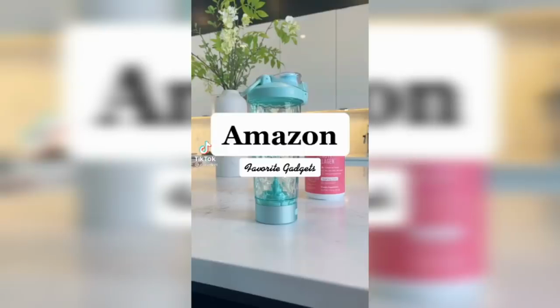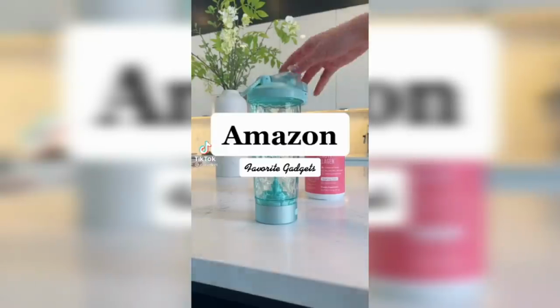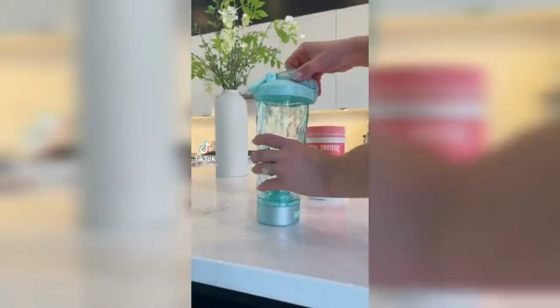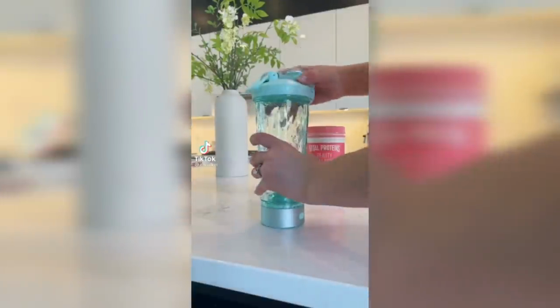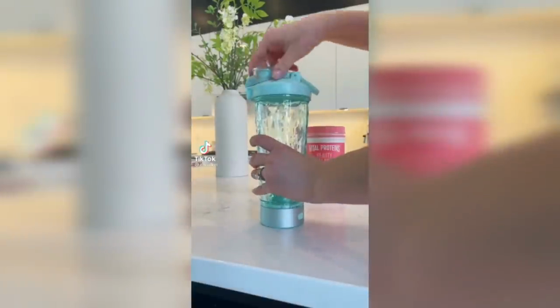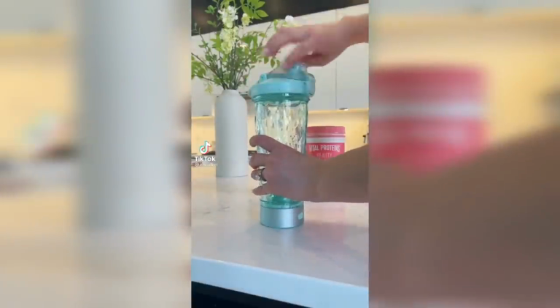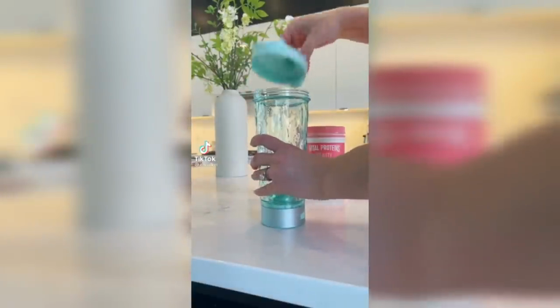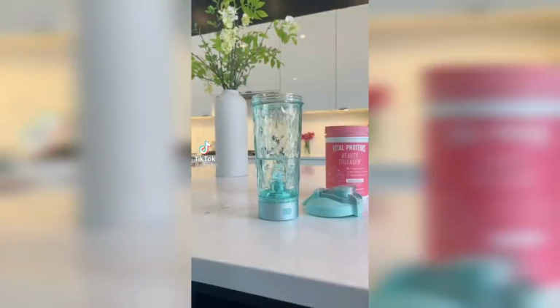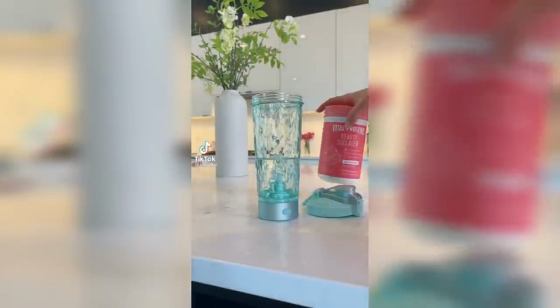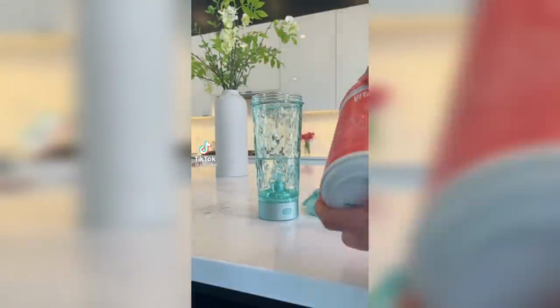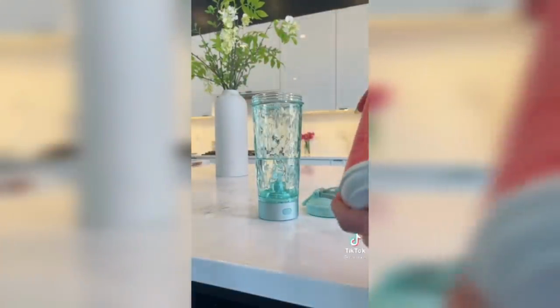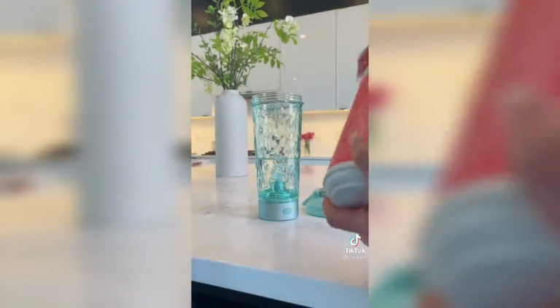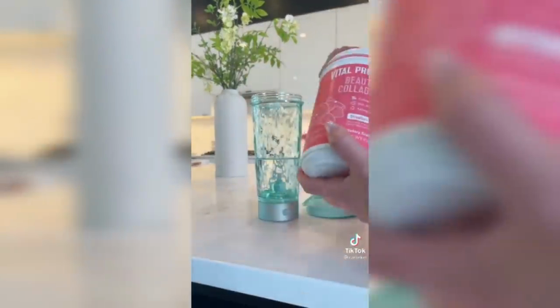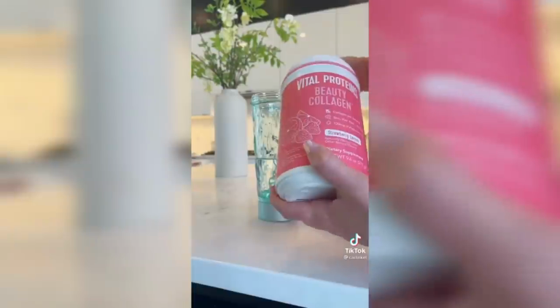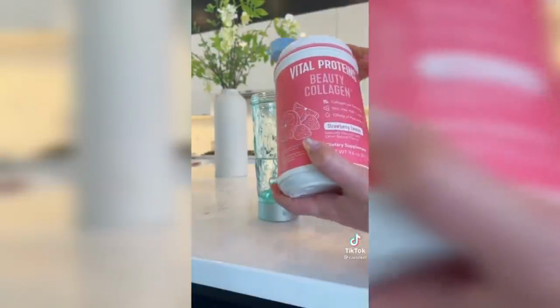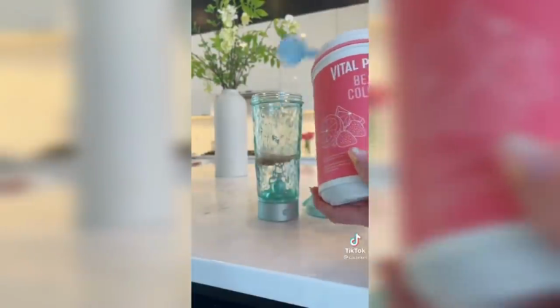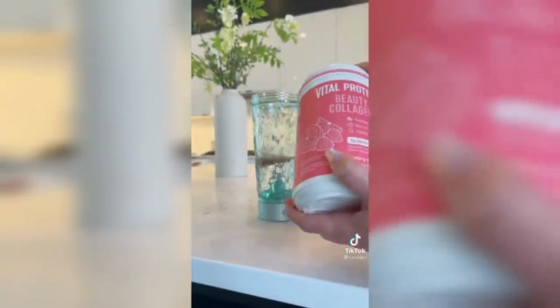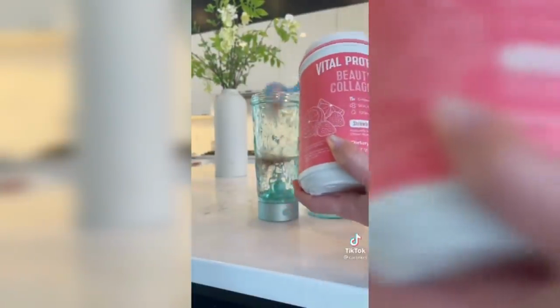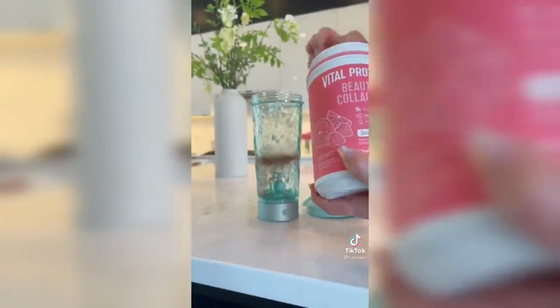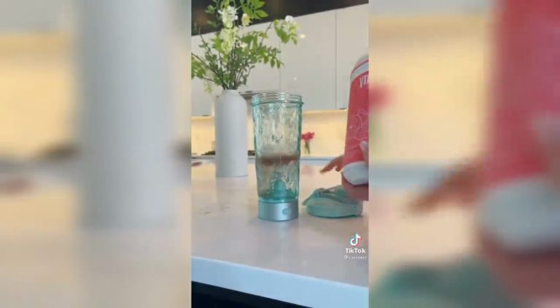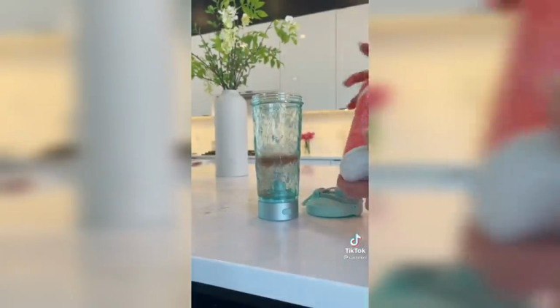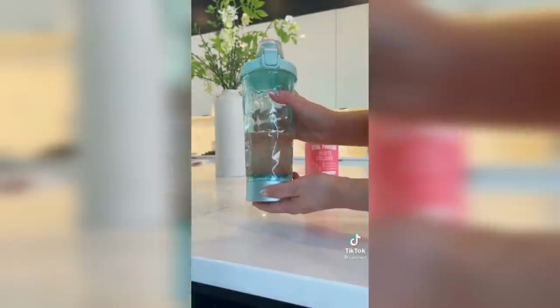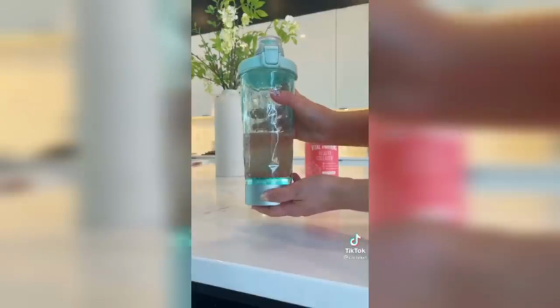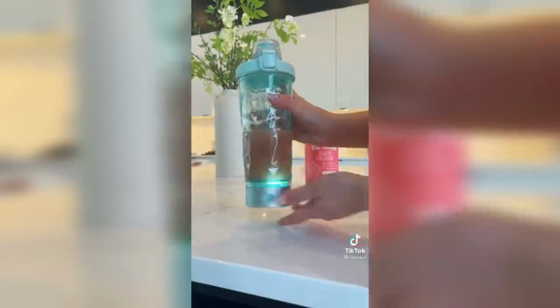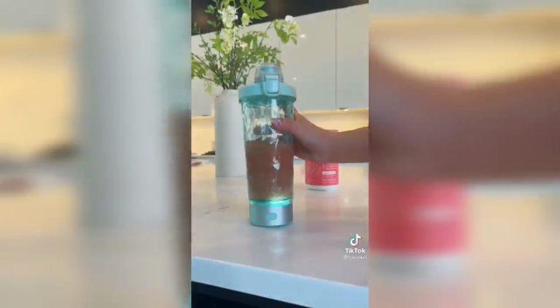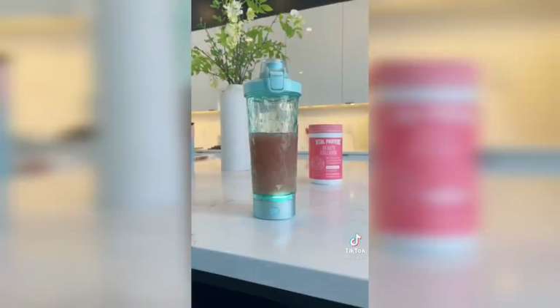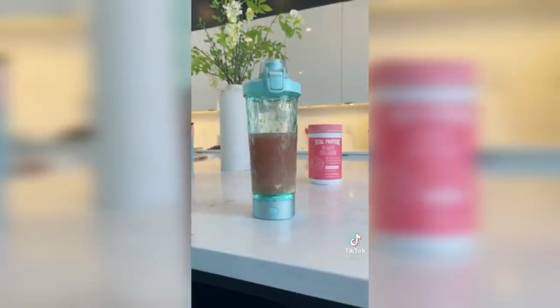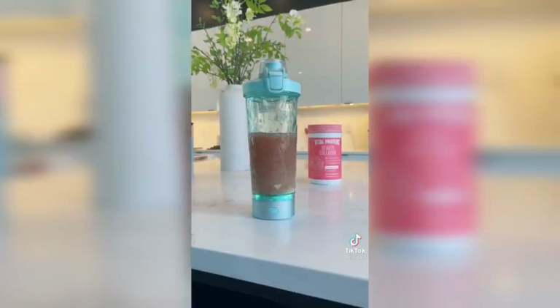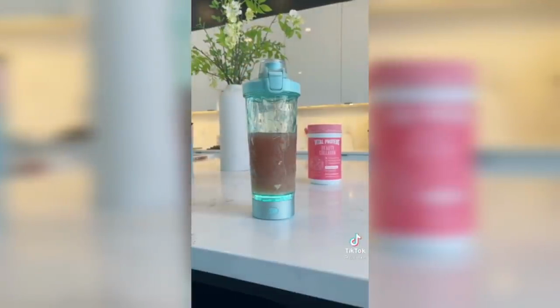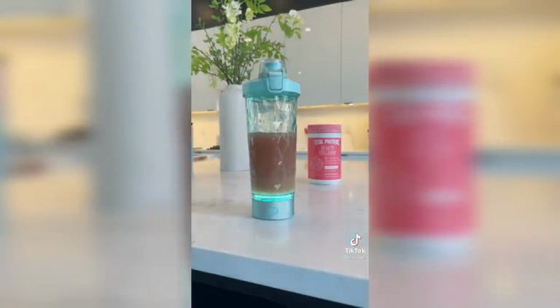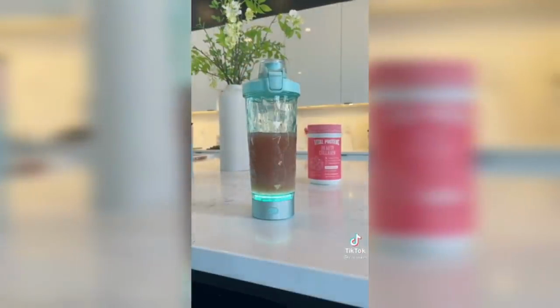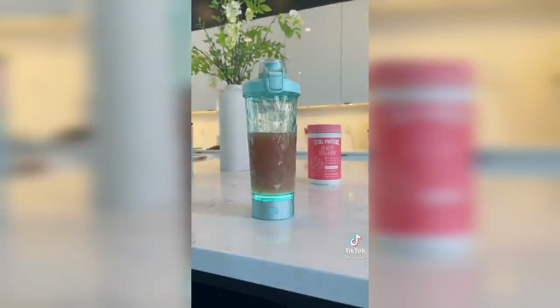Amazon favorites. If you drink any kind of protein or collagen drink in the morning, this one's for you. It does all the work for you — it's an electric shaker that gets rid of all the lumps and residue in your drinks. I use it every morning with my collagen powder. It's linked on my blog under Amazon favorites.